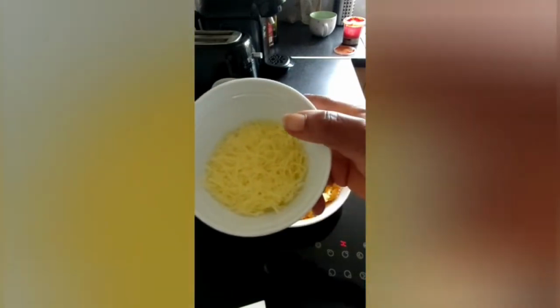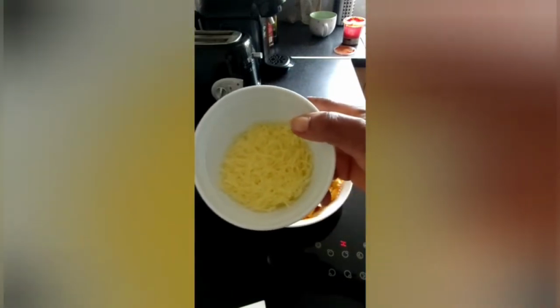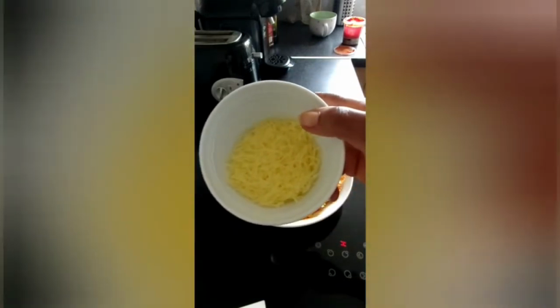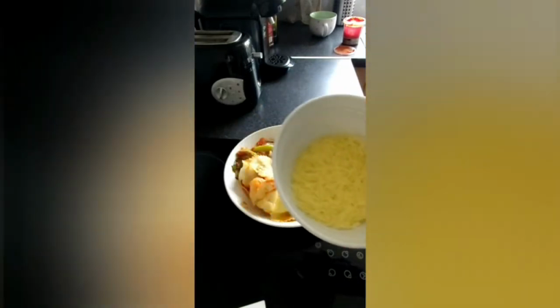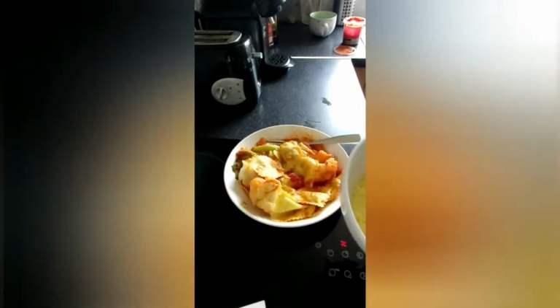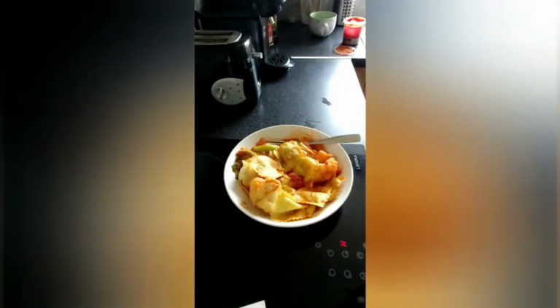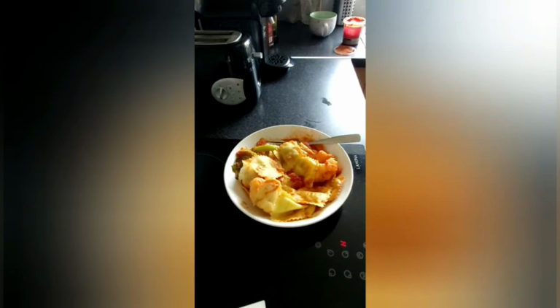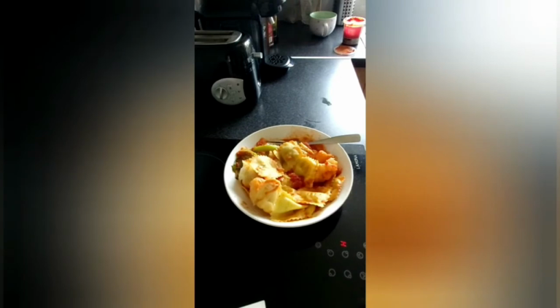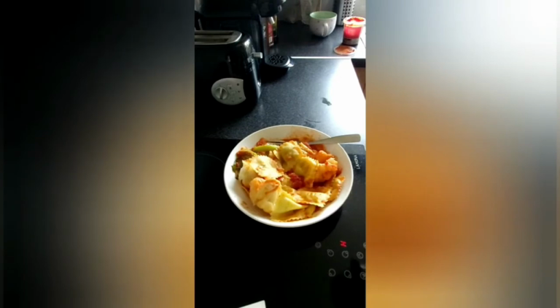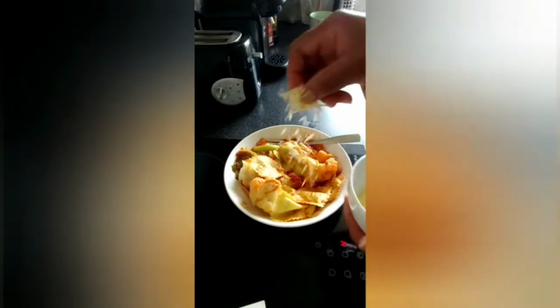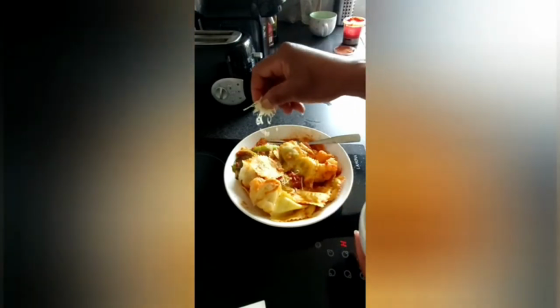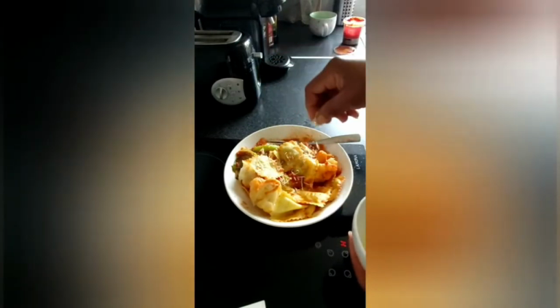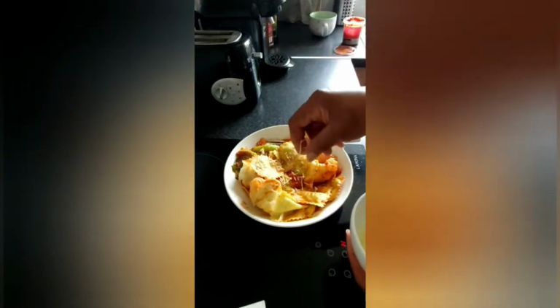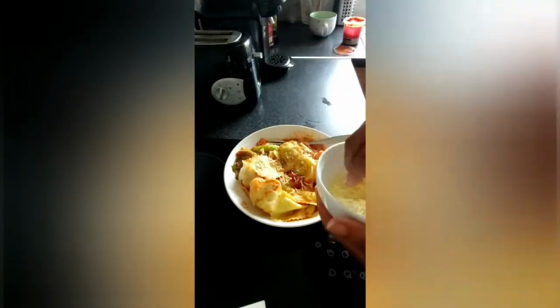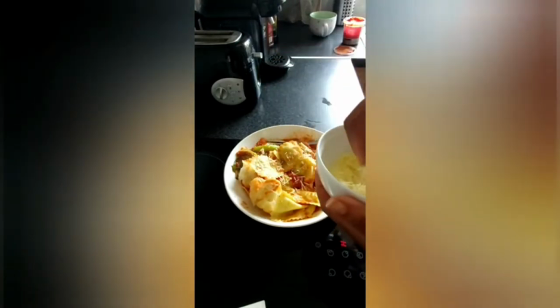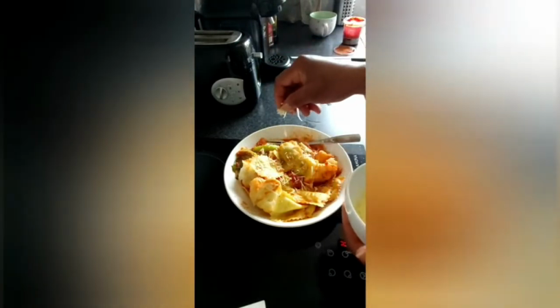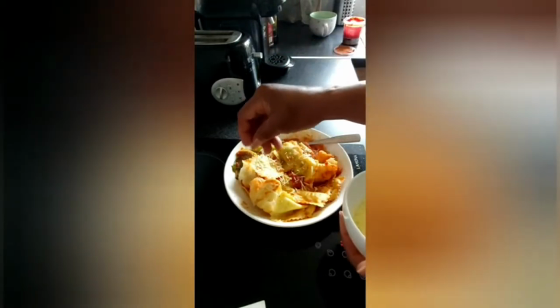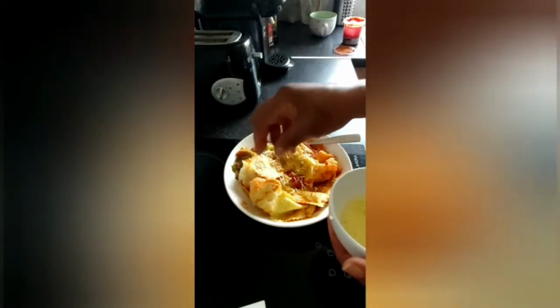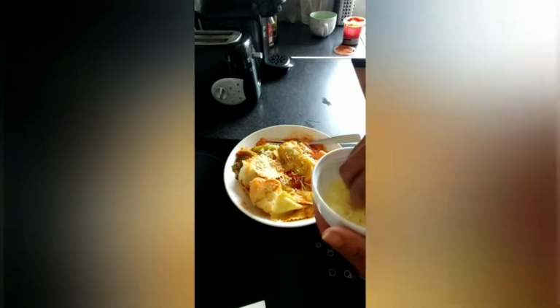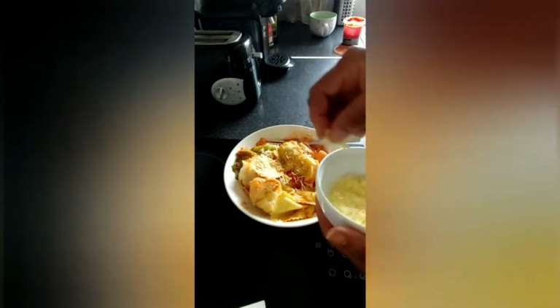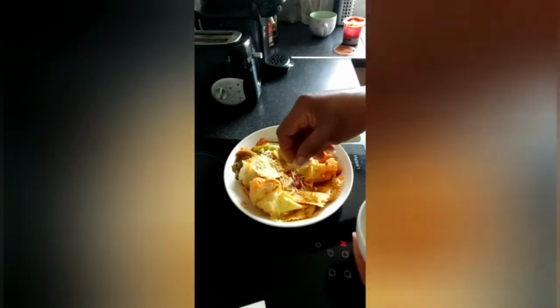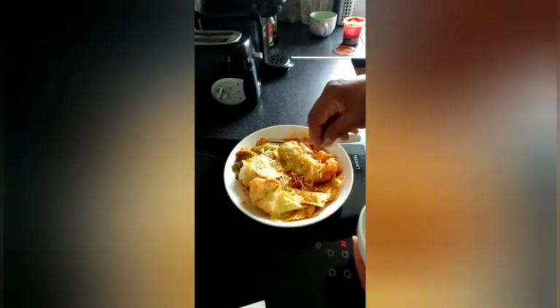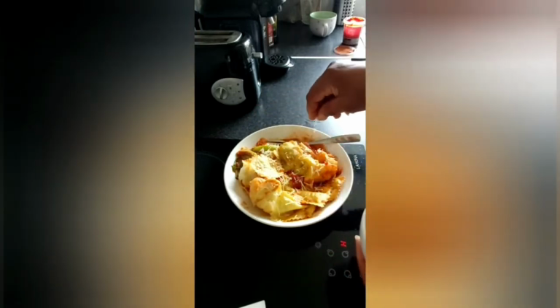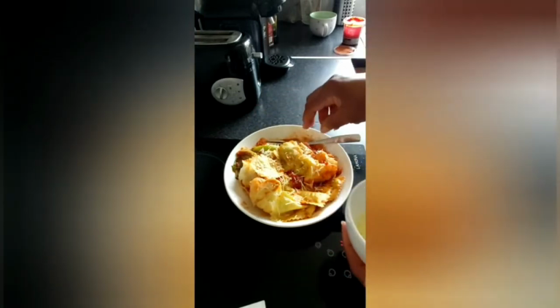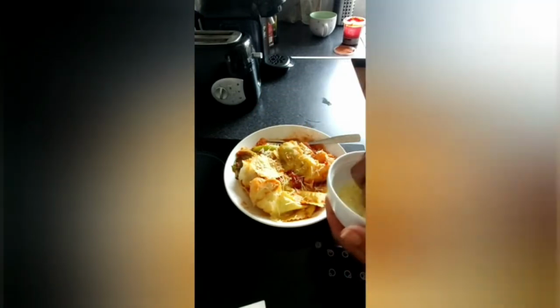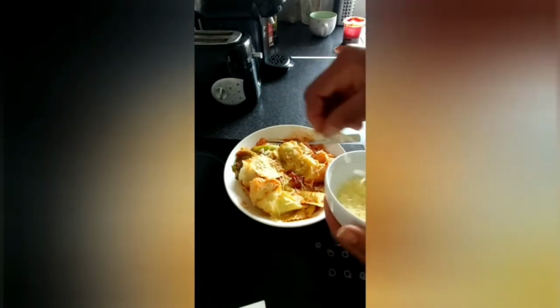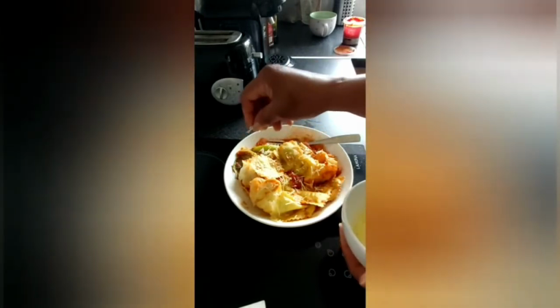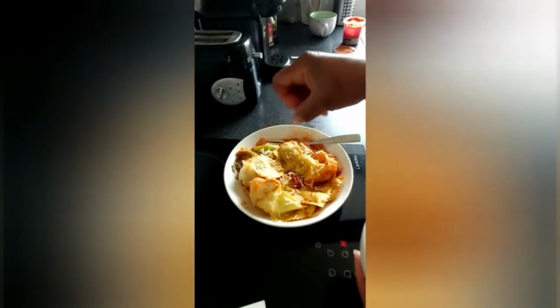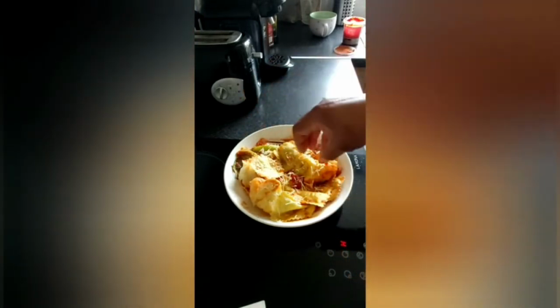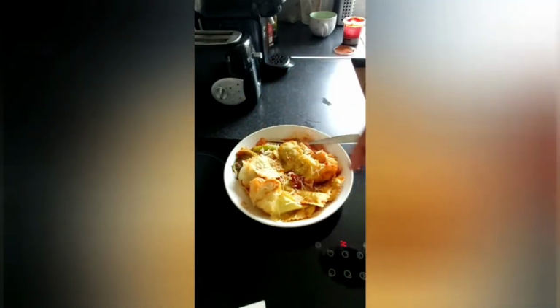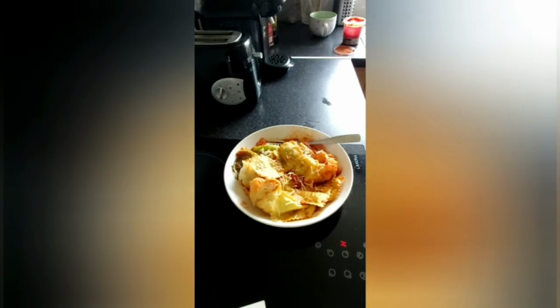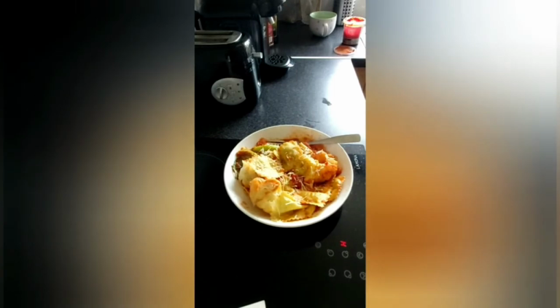So this is my grater cheese. I'm just going to sprinkle just a little bit — it's not that much, just a little bit of cheese. Once in a while I don't often eat this.